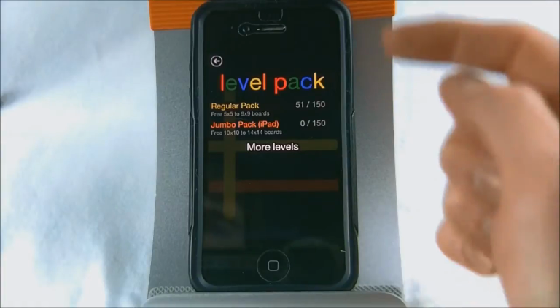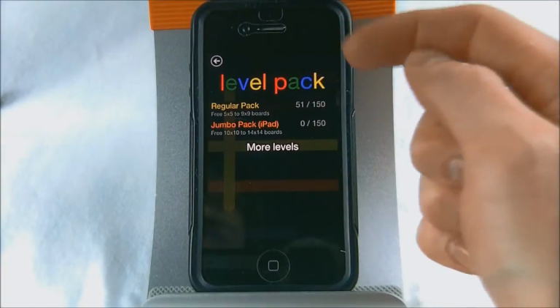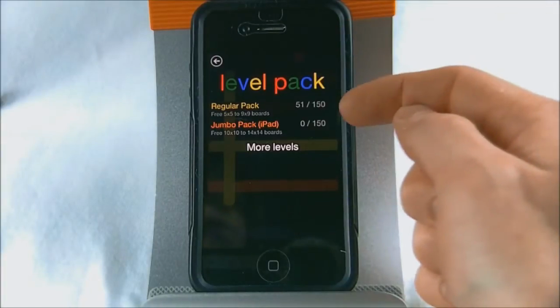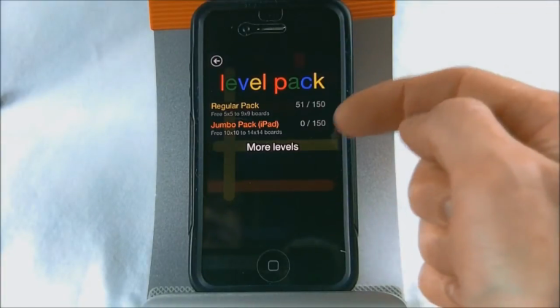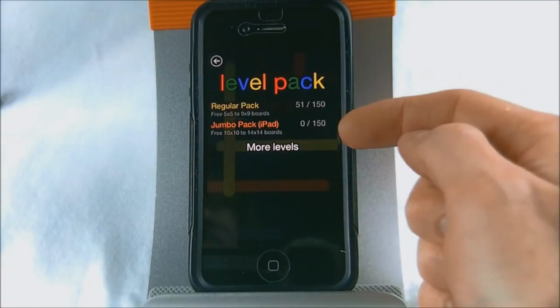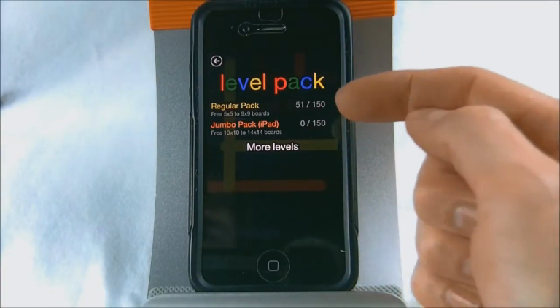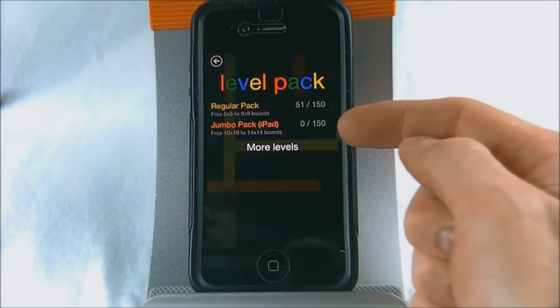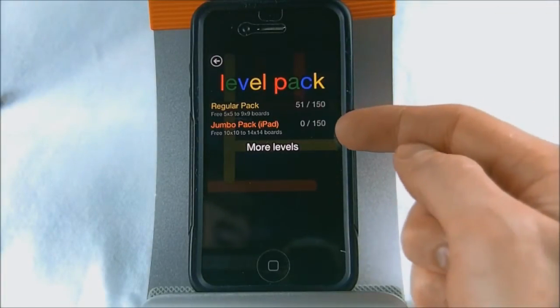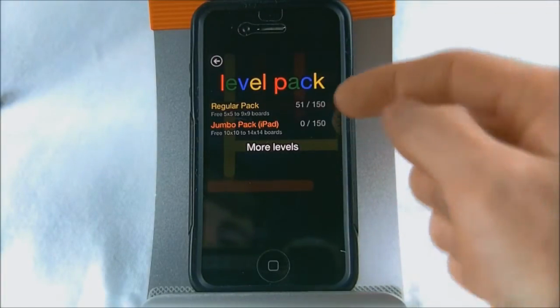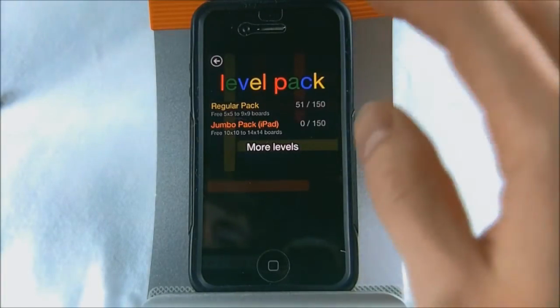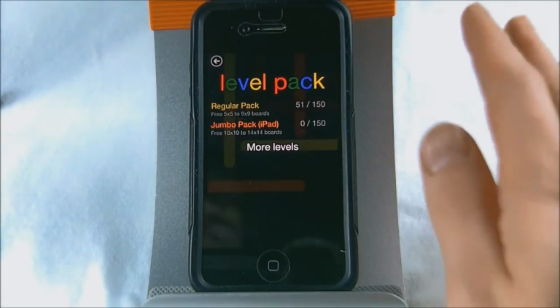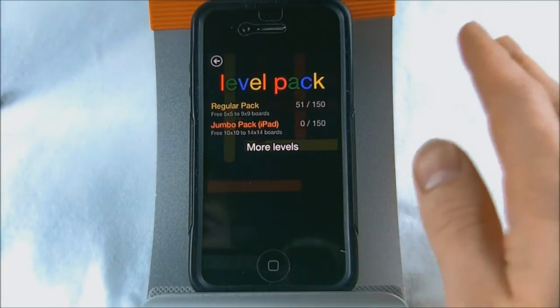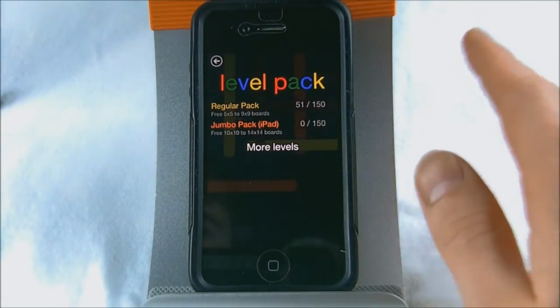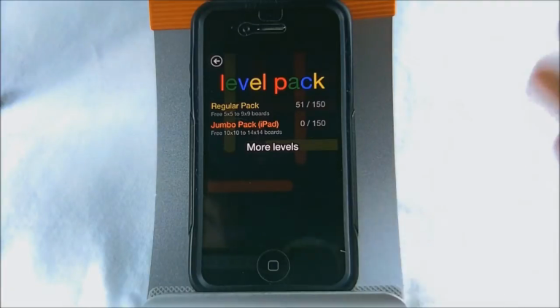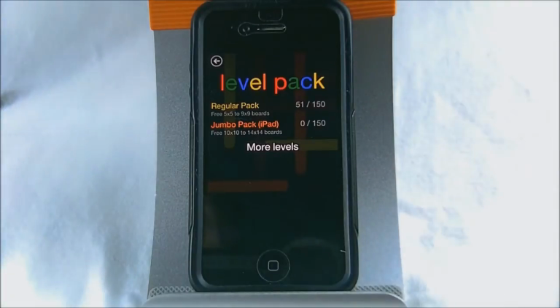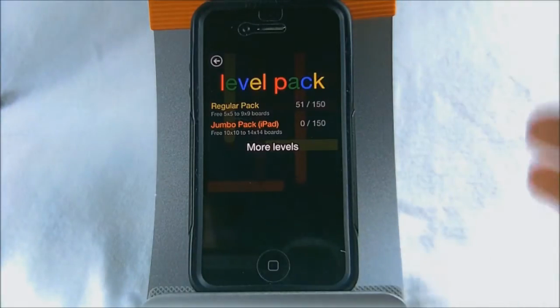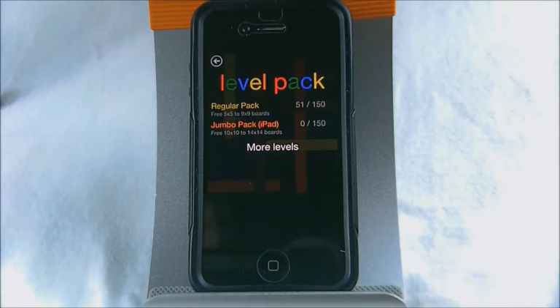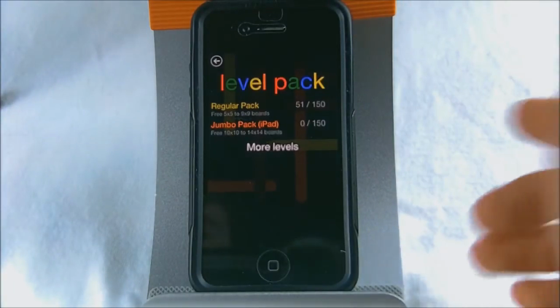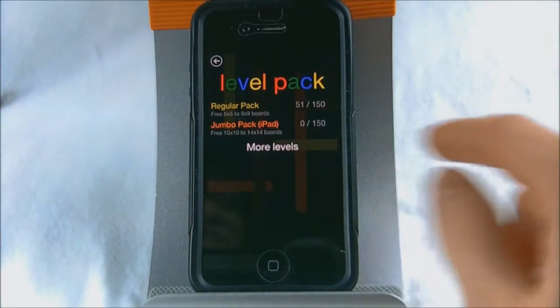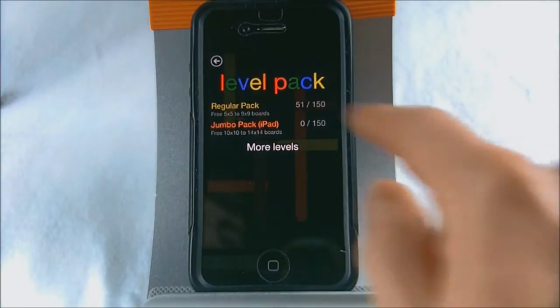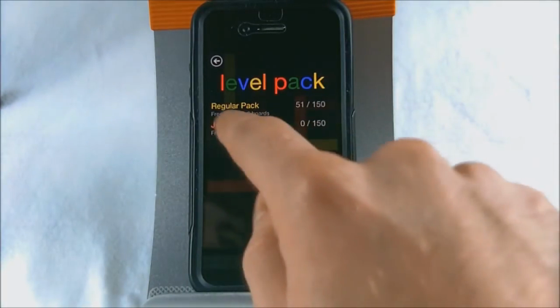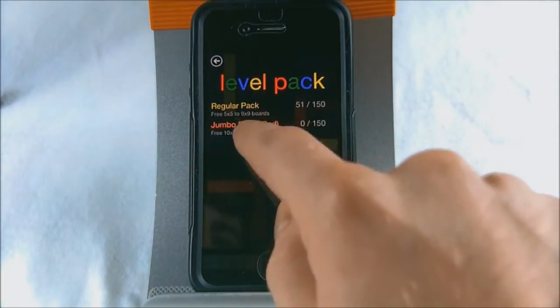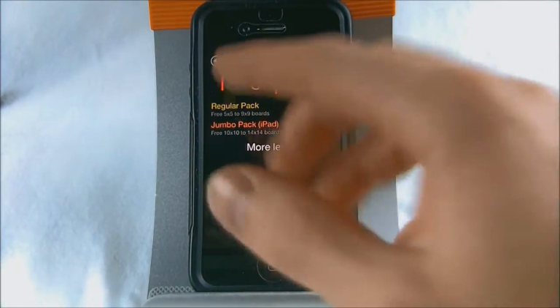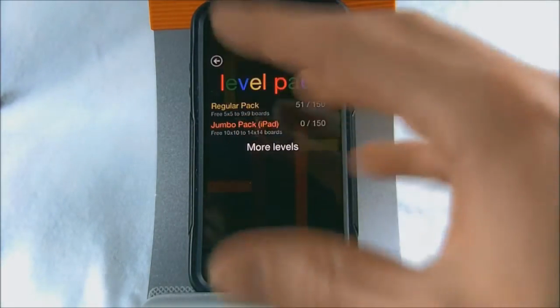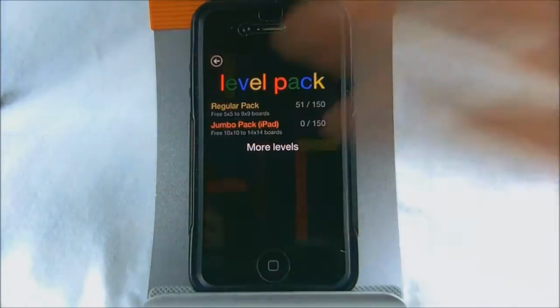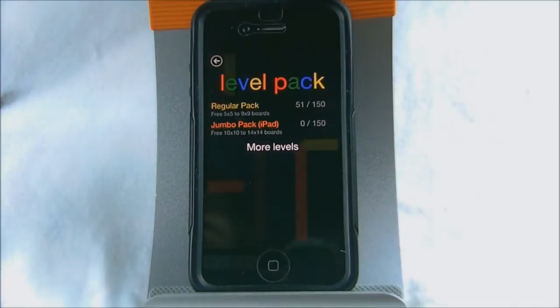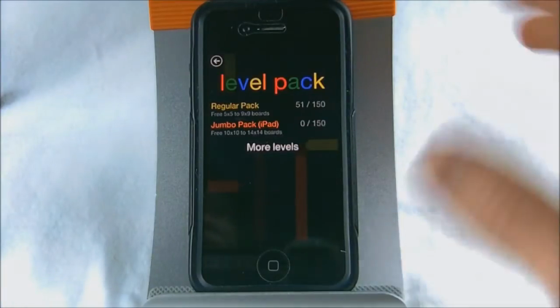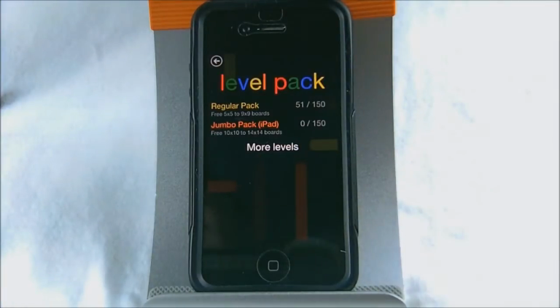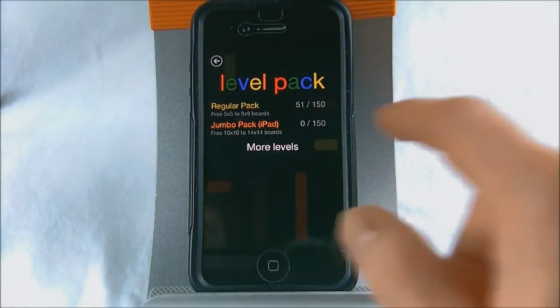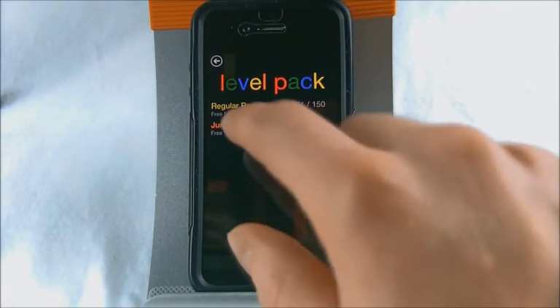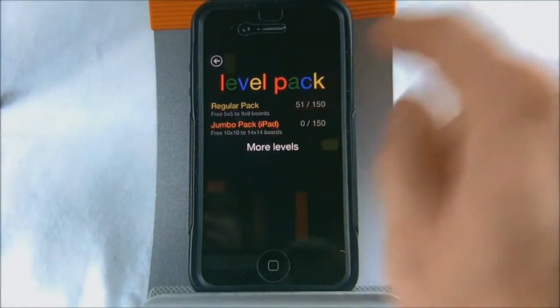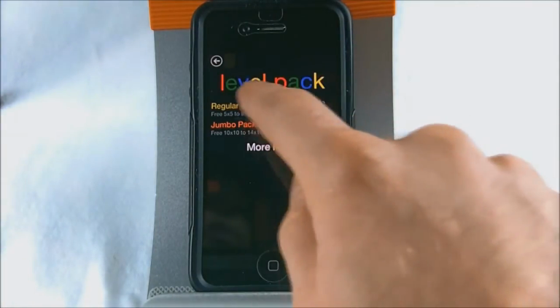In free play we have a regular pack and a jumbo pack which is for the iPad. So you can play this game on the iPad — it is iPad compatible. The jumbo levels have a lot of grids and it's kind of hard to do them on the phone because you have a smaller screen.